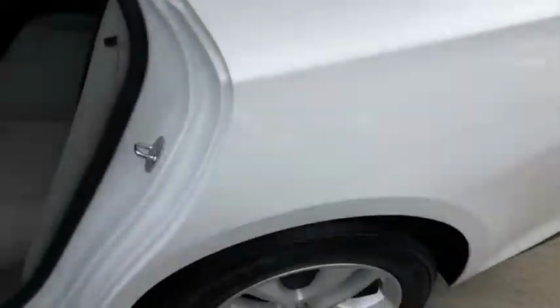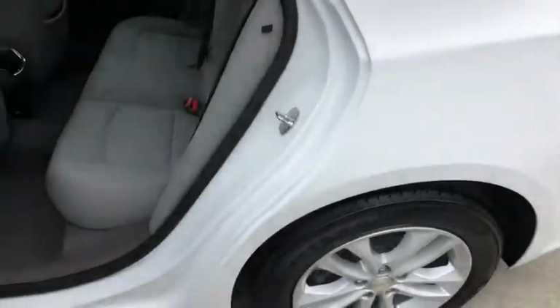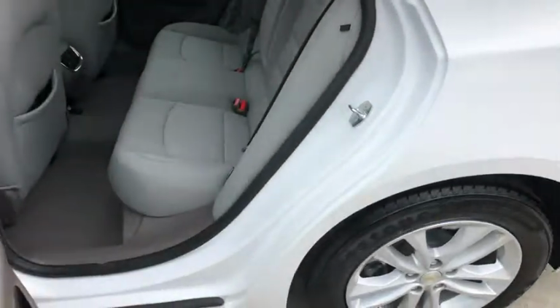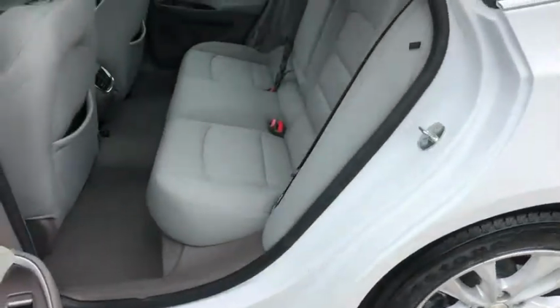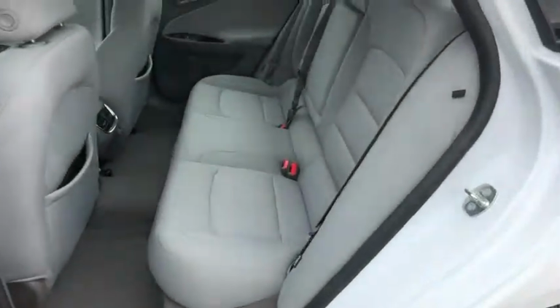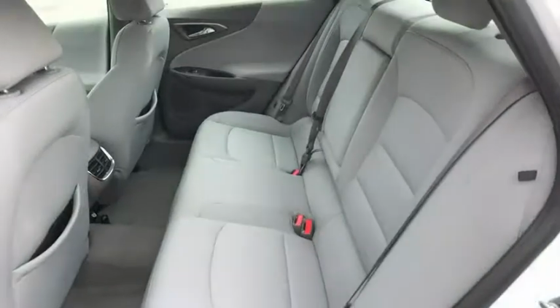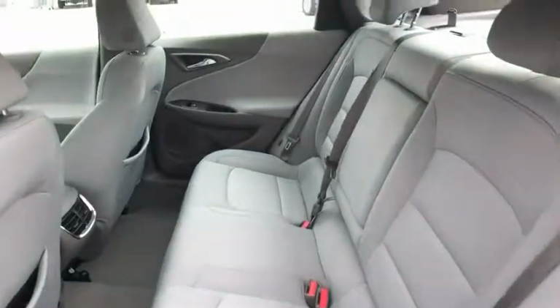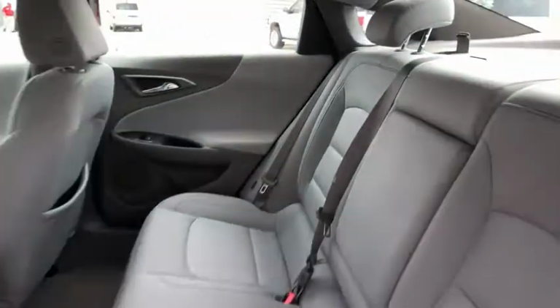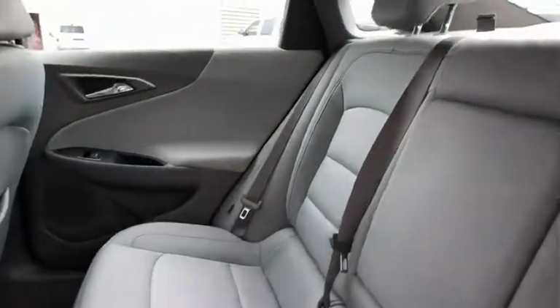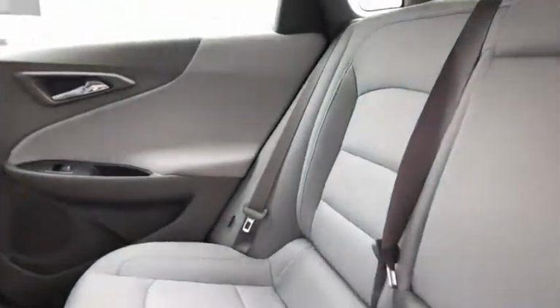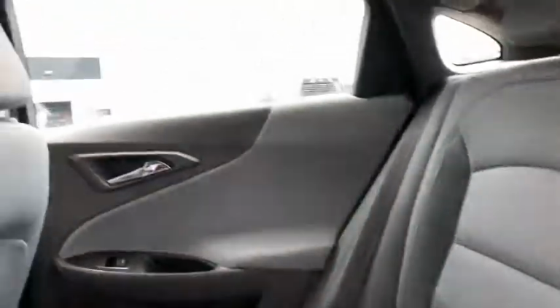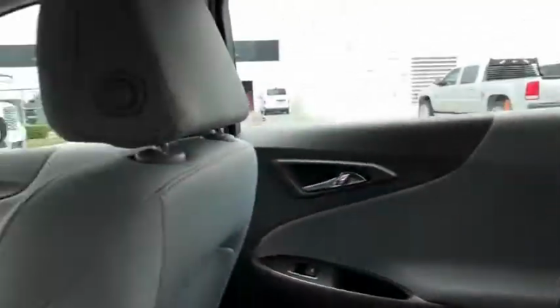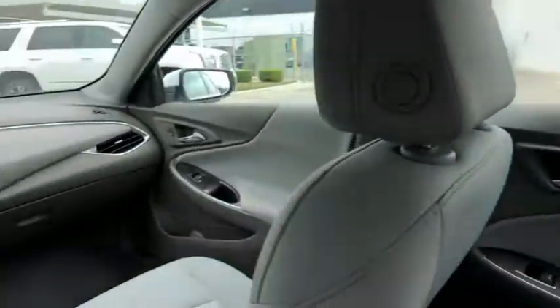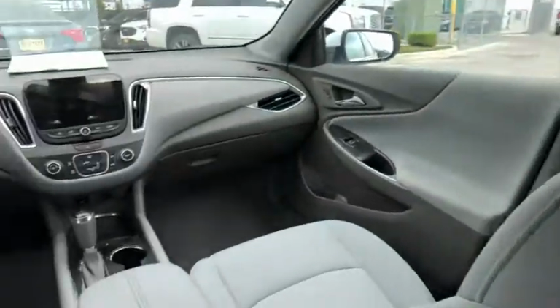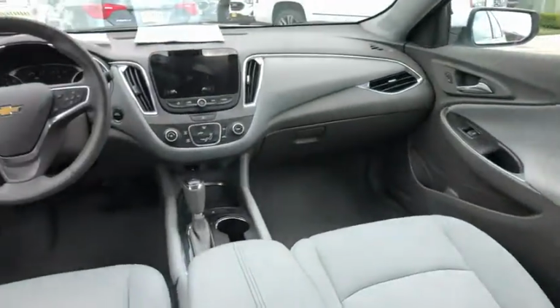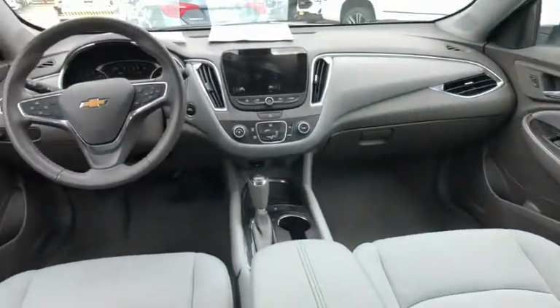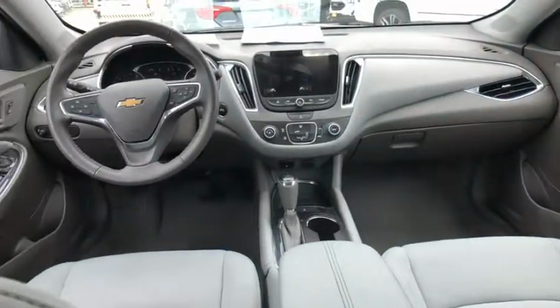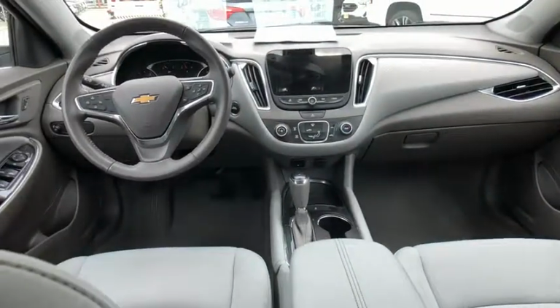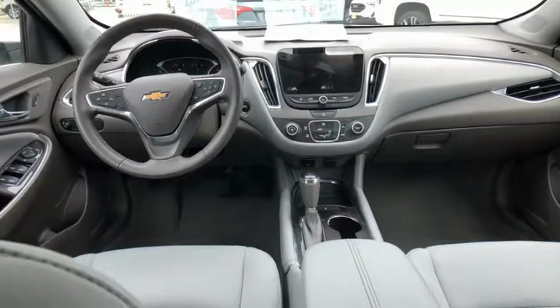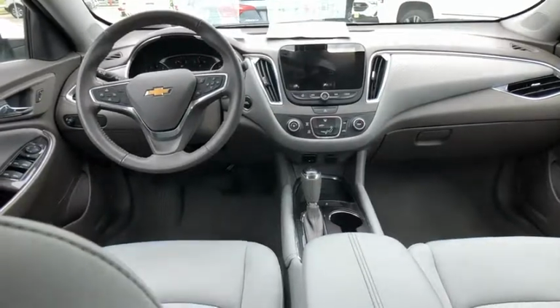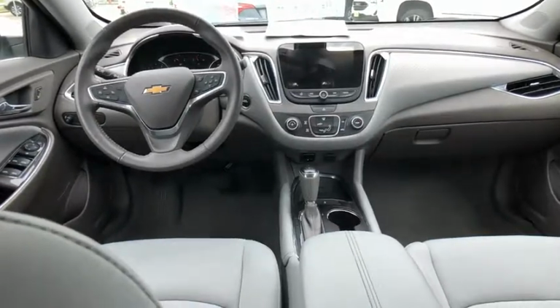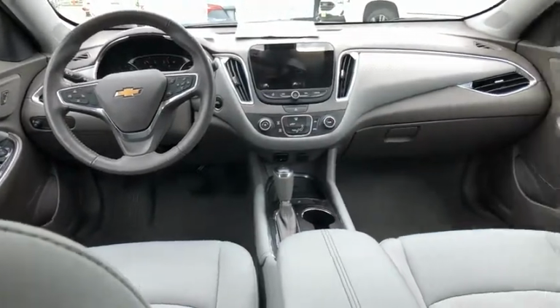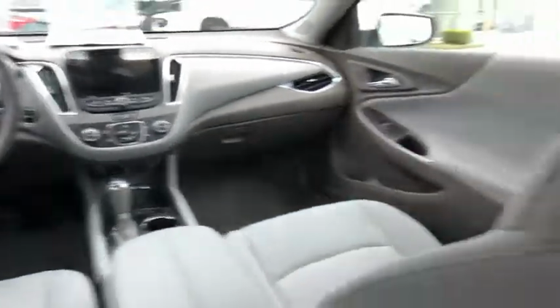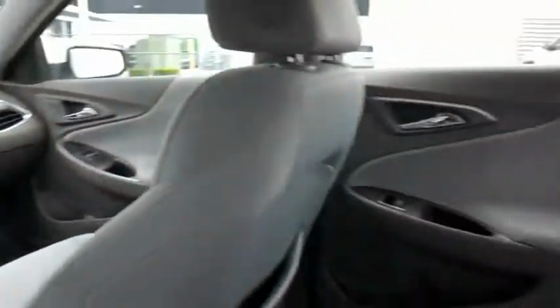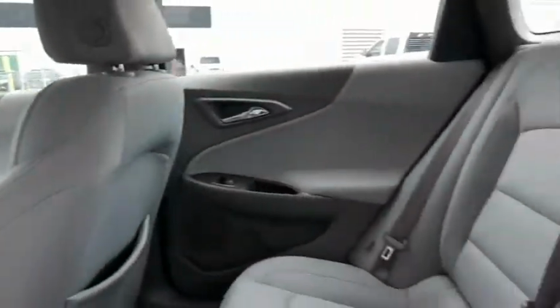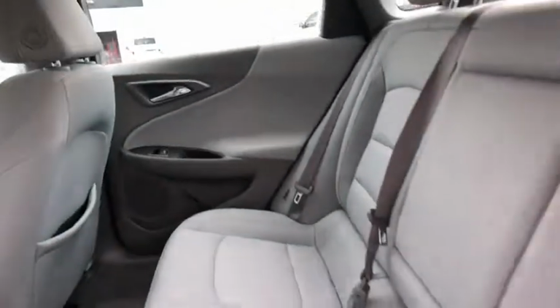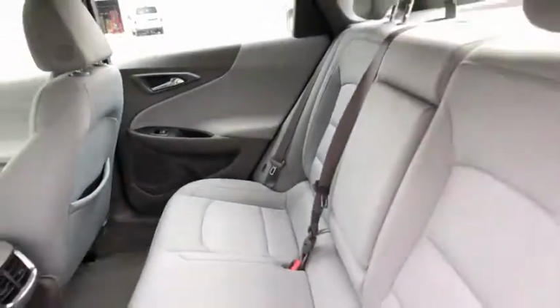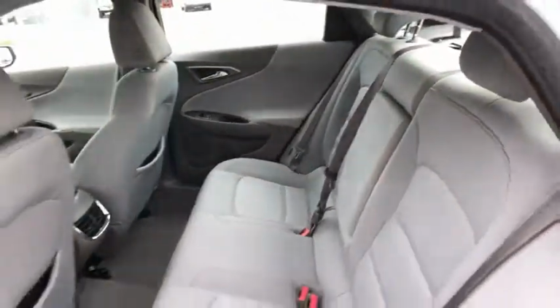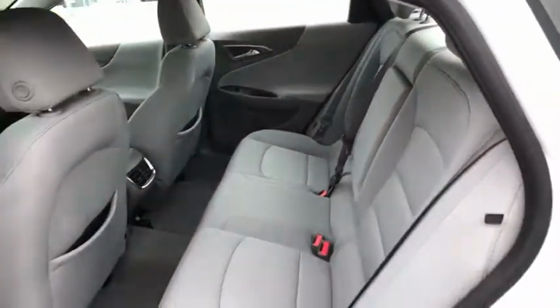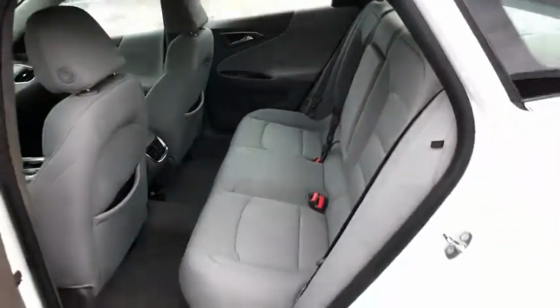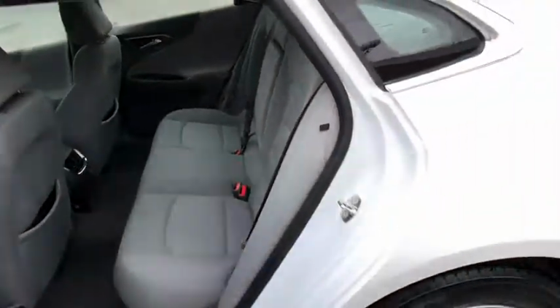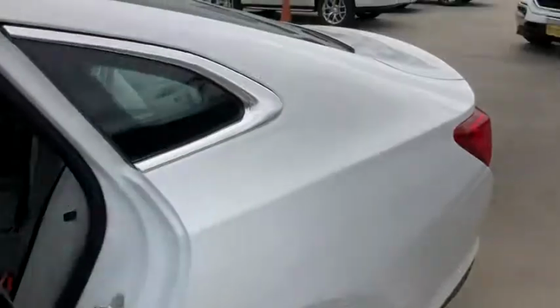Bluetooth, leather-wrapped steering wheel, power steering, adjustable steering wheel, auto-dimming rear-view mirror, aluminum wheels, cruise control, floor mats, four-wheel drive, four-wheel disc brakes, rear defrost.